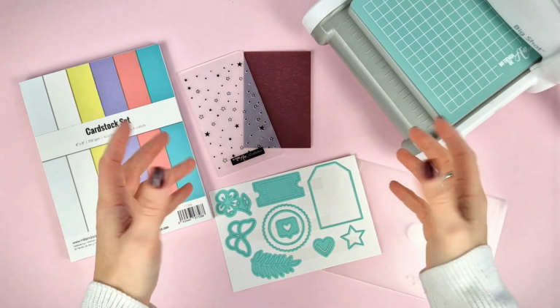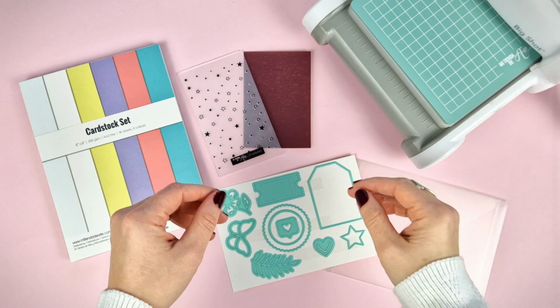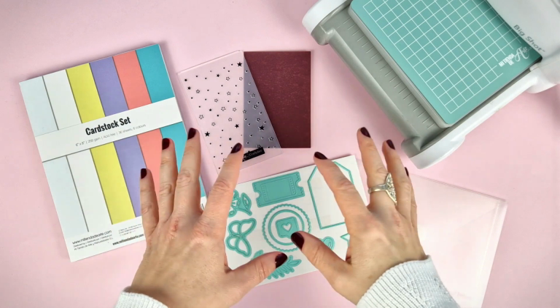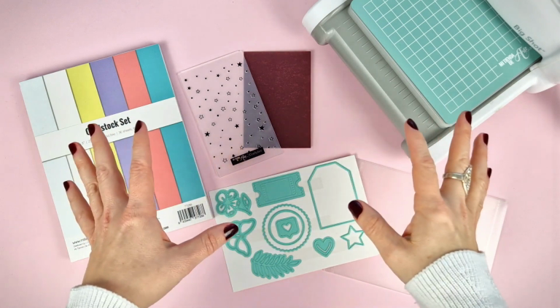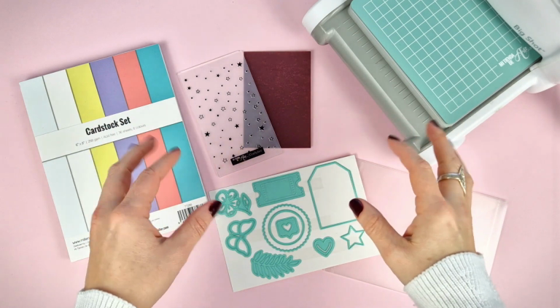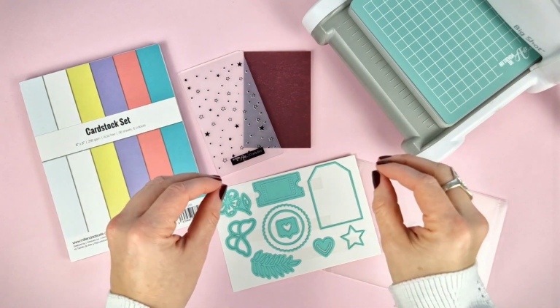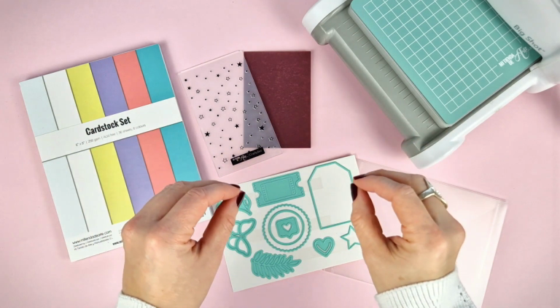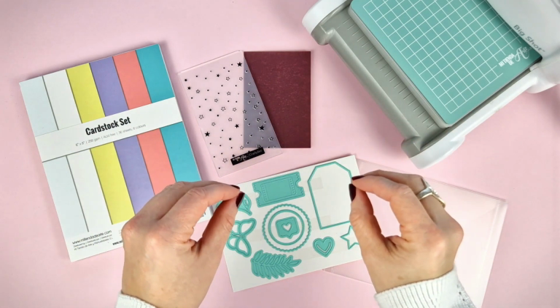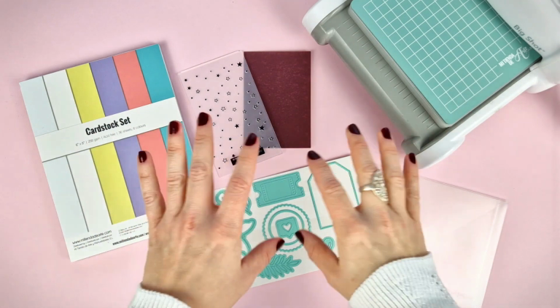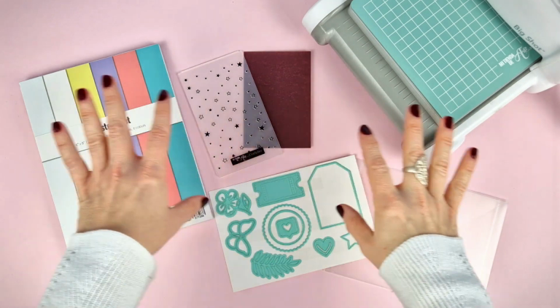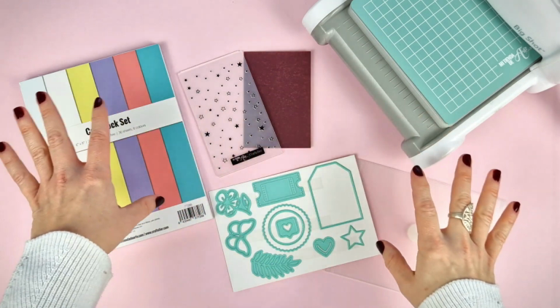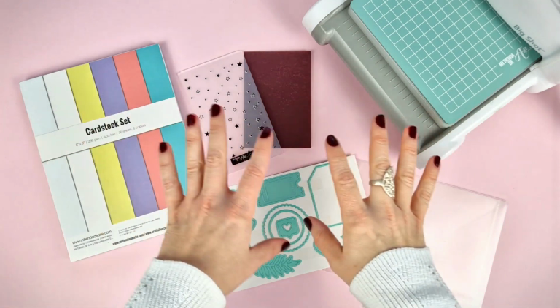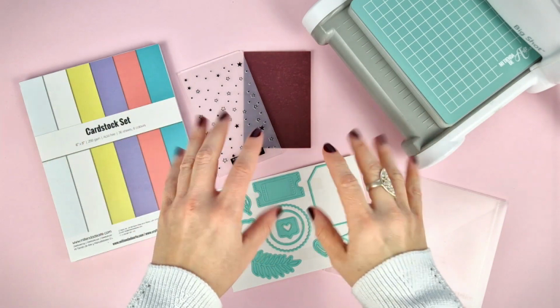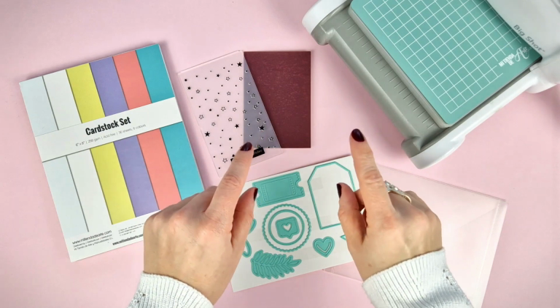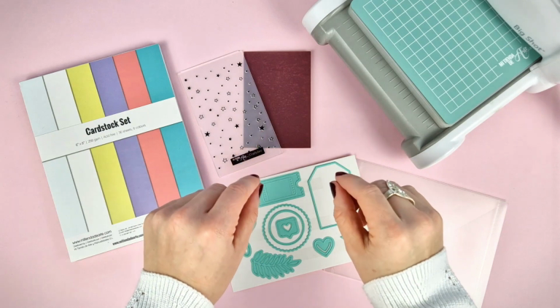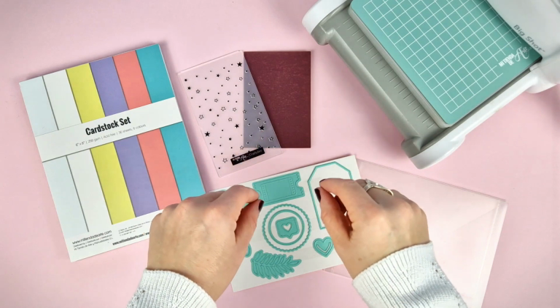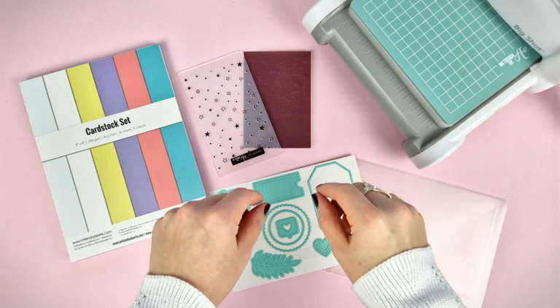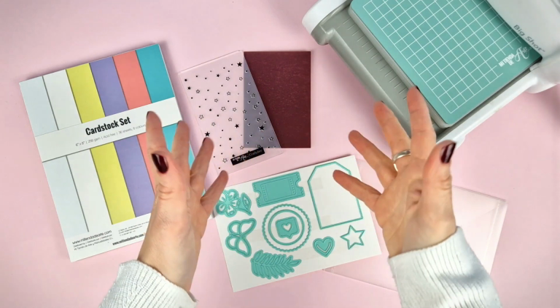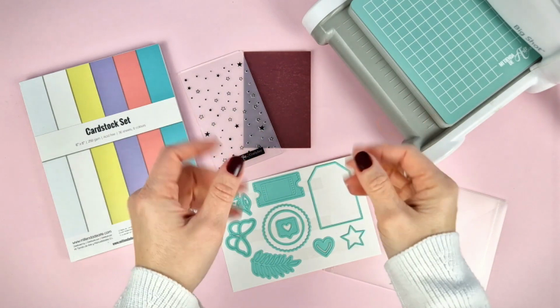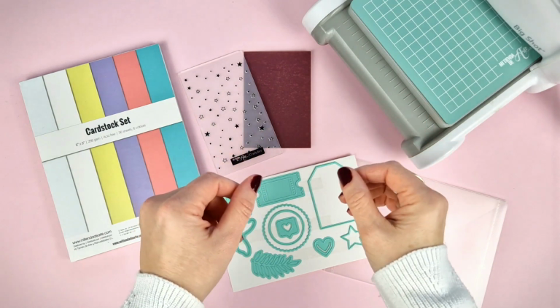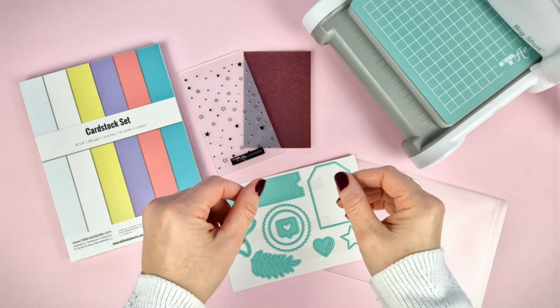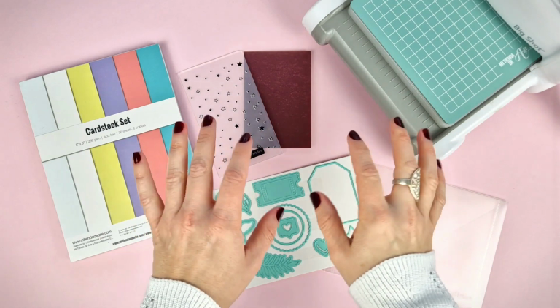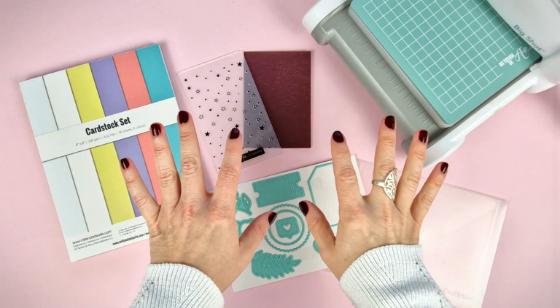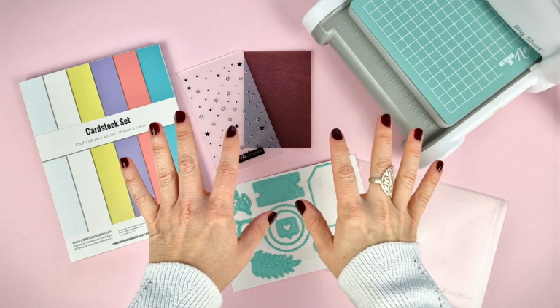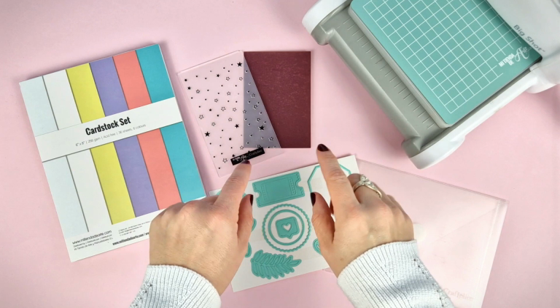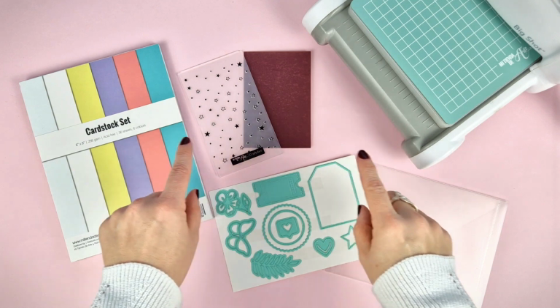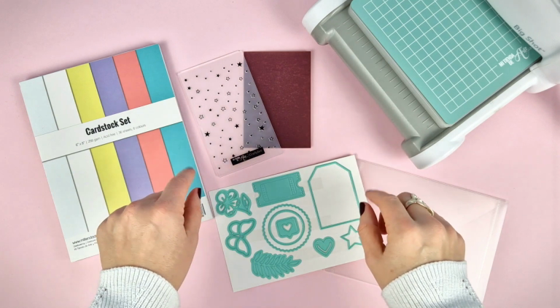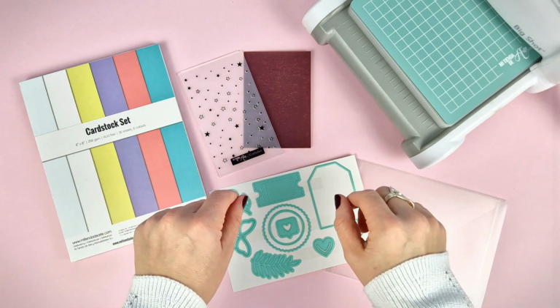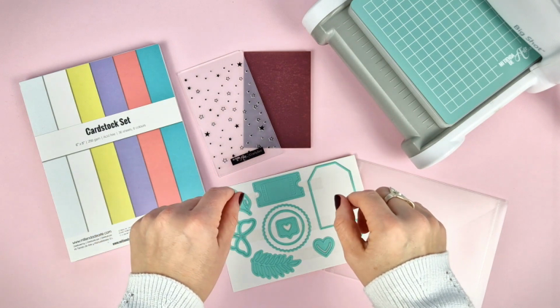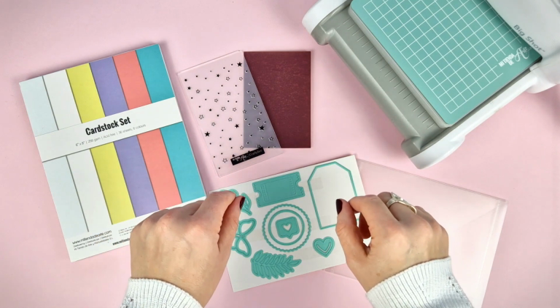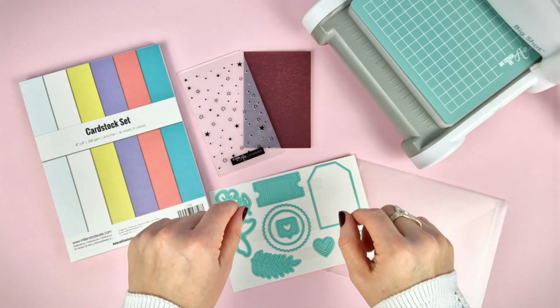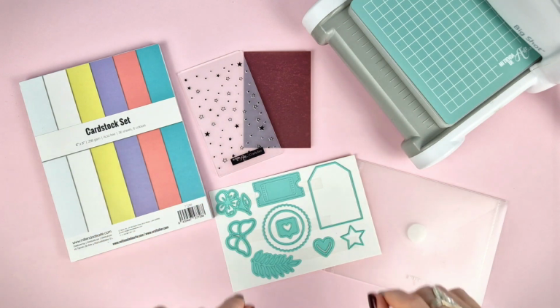We know how much you love to be able to use your tools as soon as they arrive home, so in this kit you will find everything you need to start creating as soon as the package arrives. So let's take a closer look at everything in the kit.